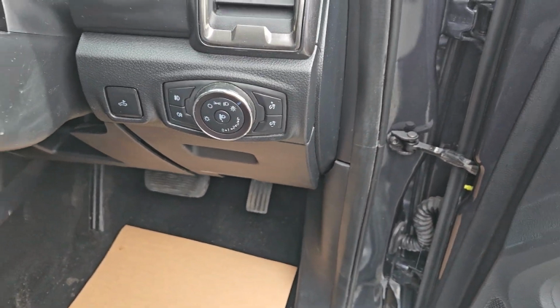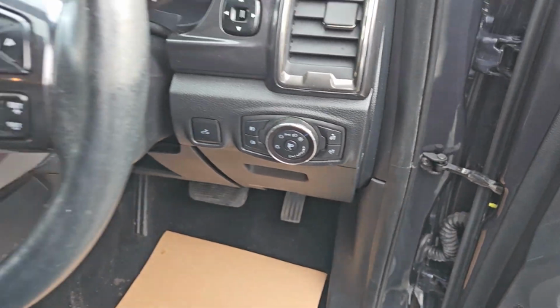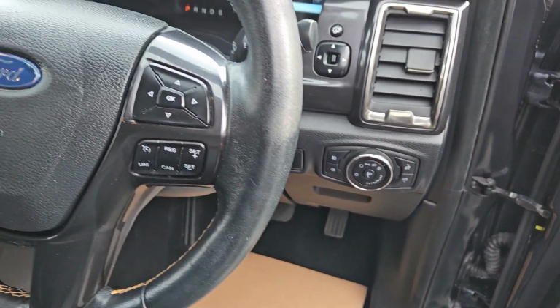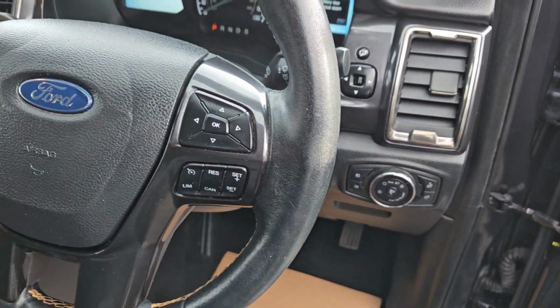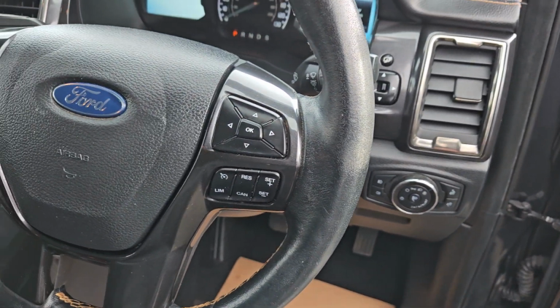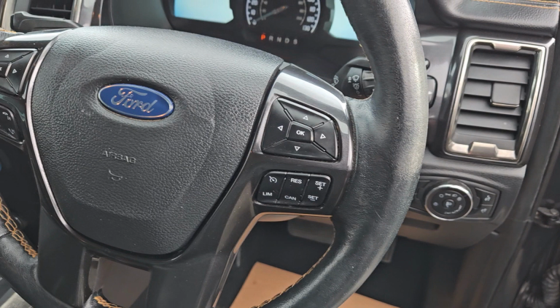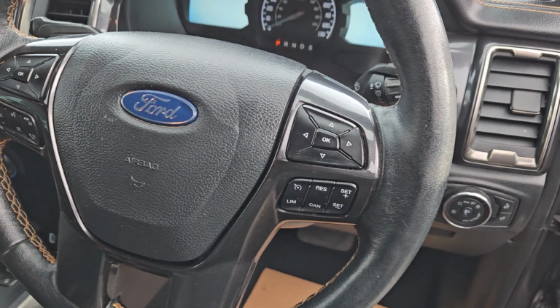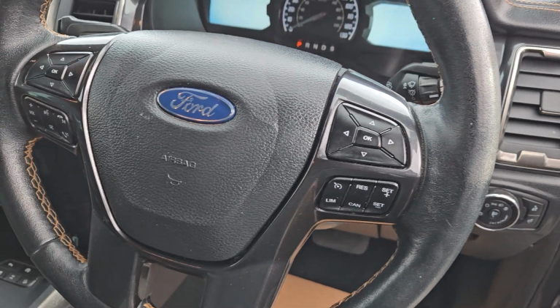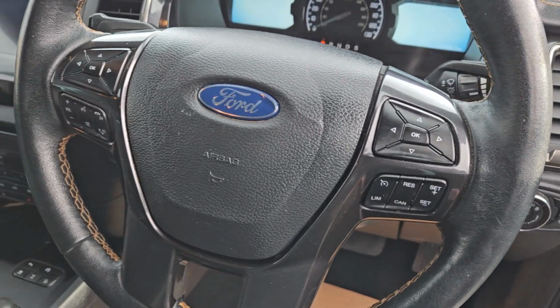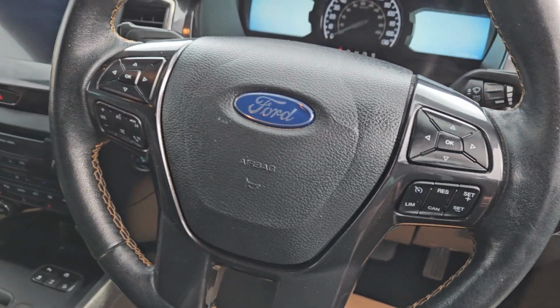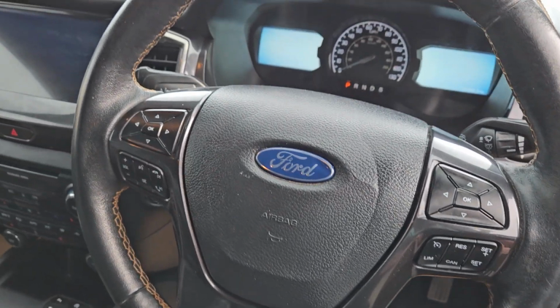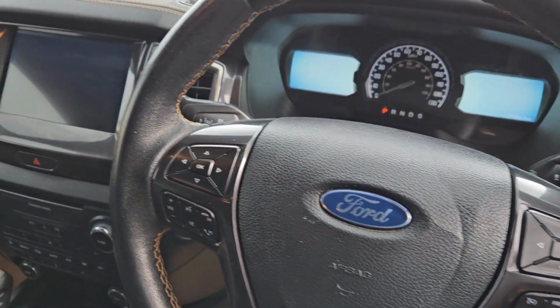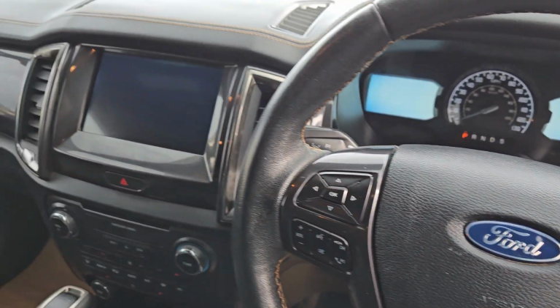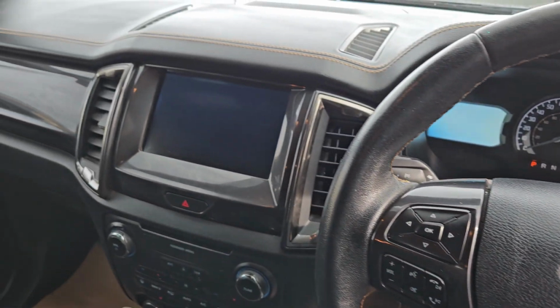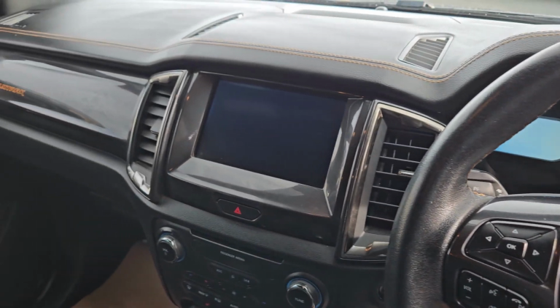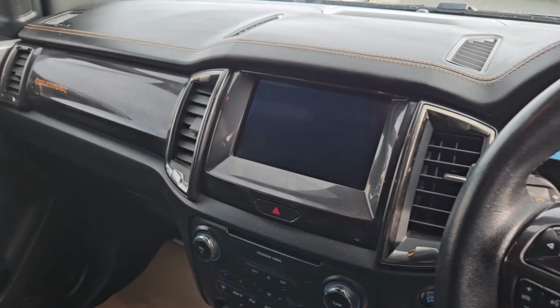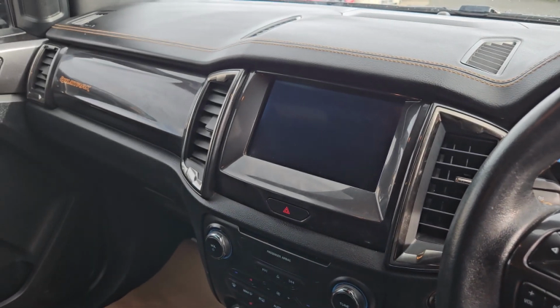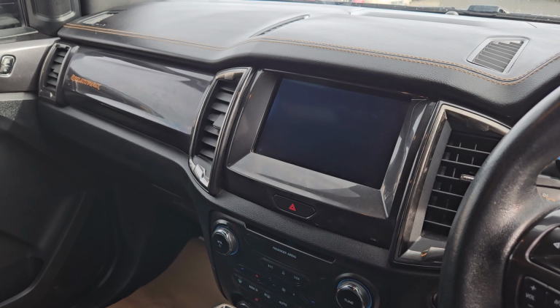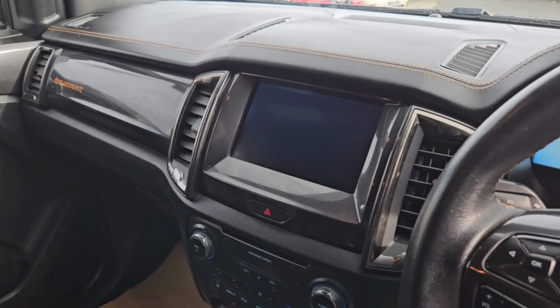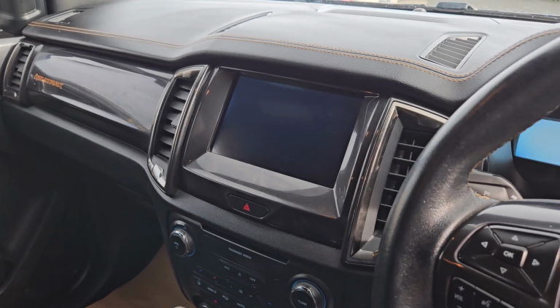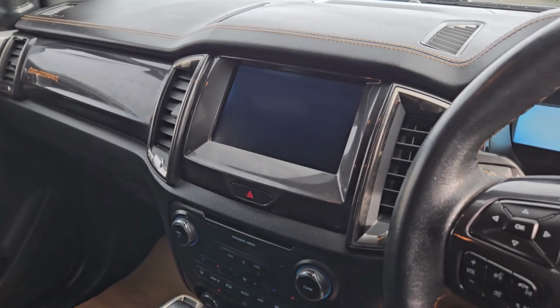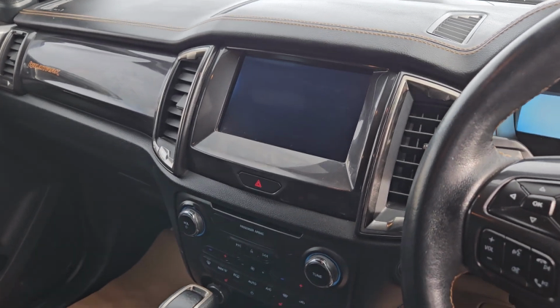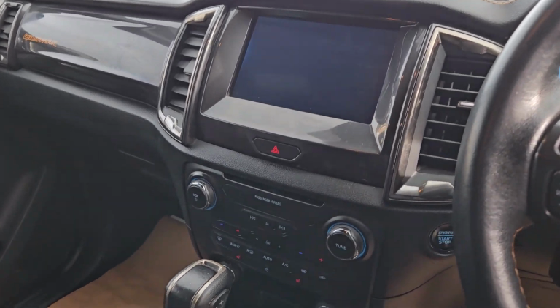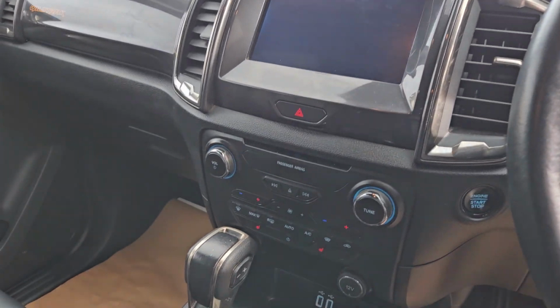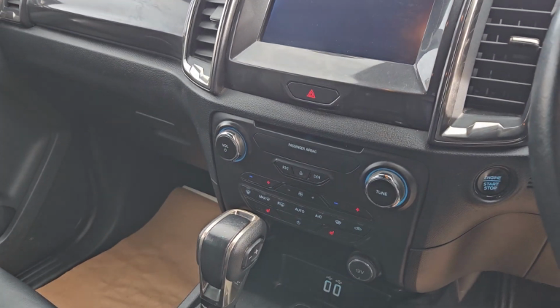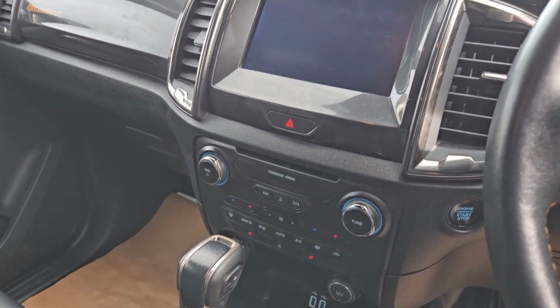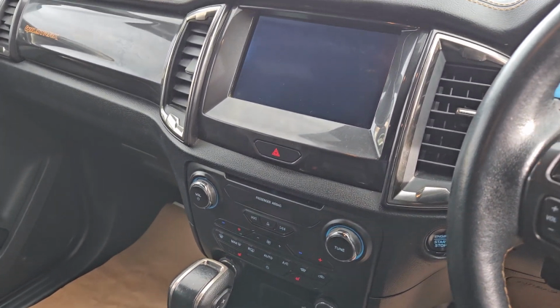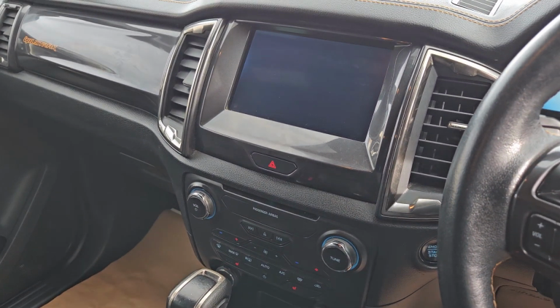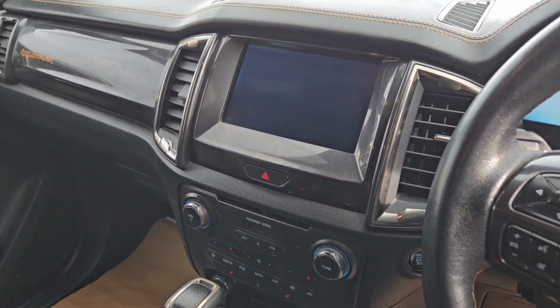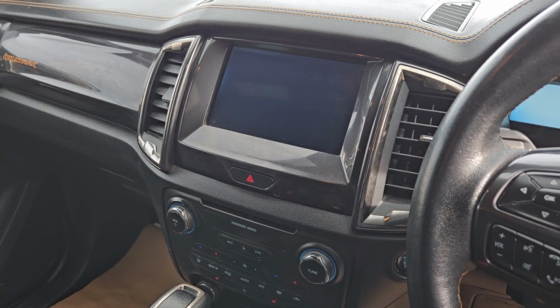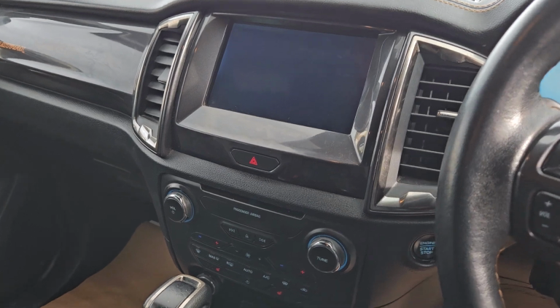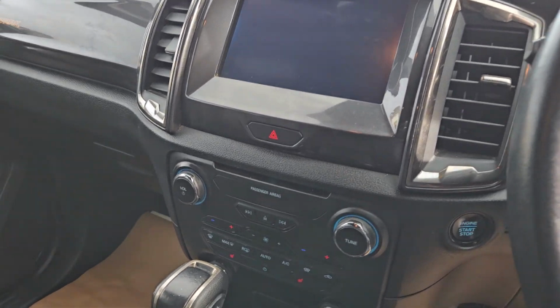It has electric windows front and rear, automatic lights and wipers, a multifunctional steering wheel with Bluetooth radio controls and cruise control. There's a touchscreen media system with Ford SYNC 3, a rear camera, sat nav, and you can connect your phone via Apple CarPlay and Android Auto.